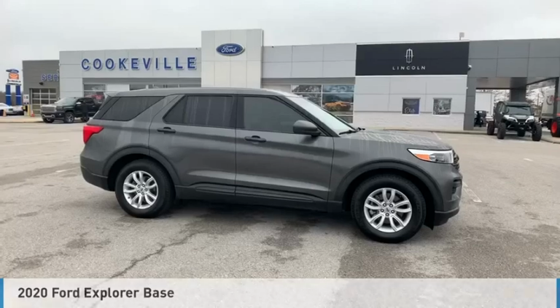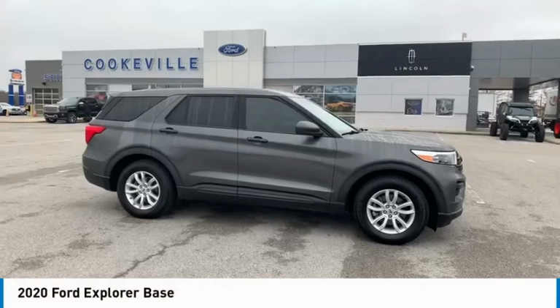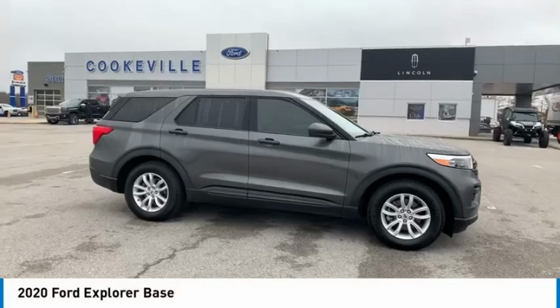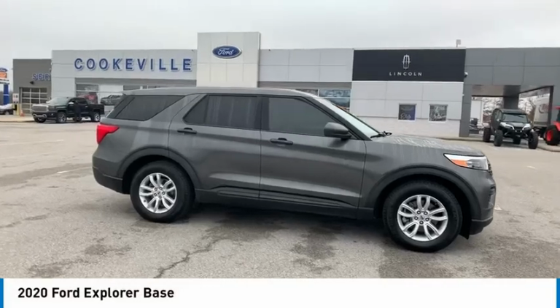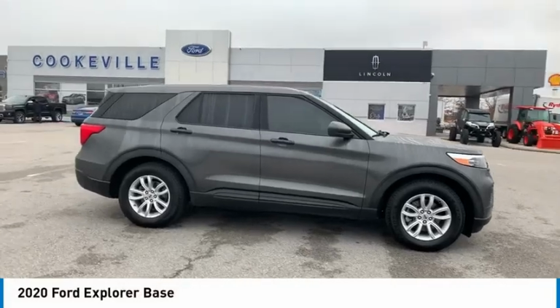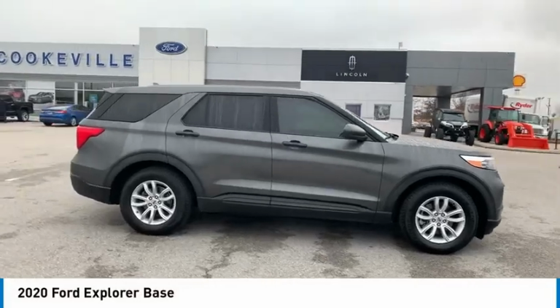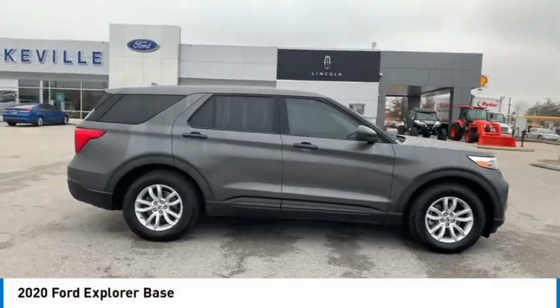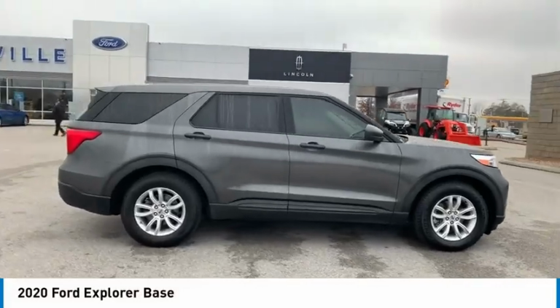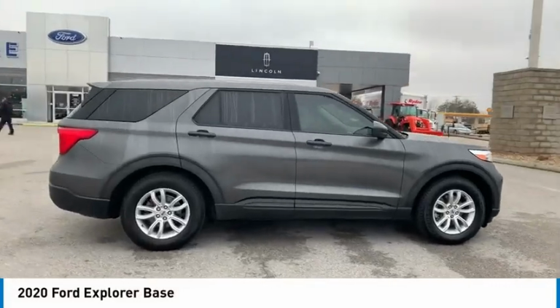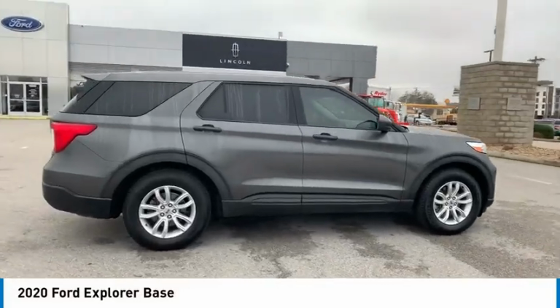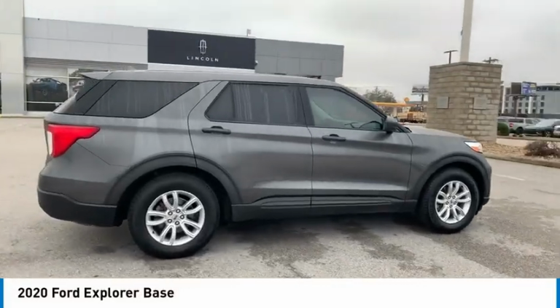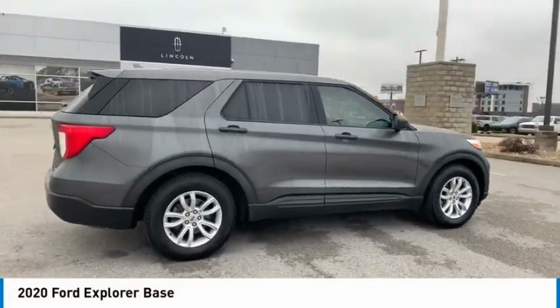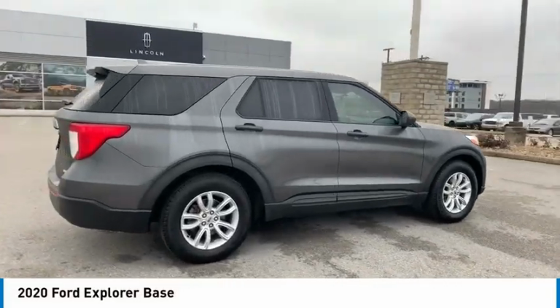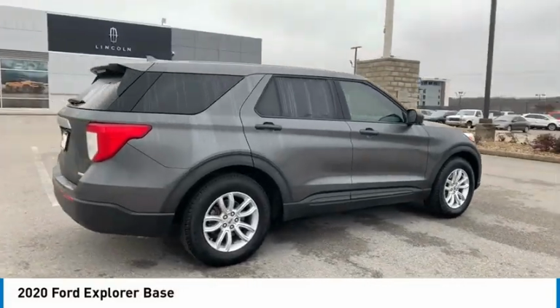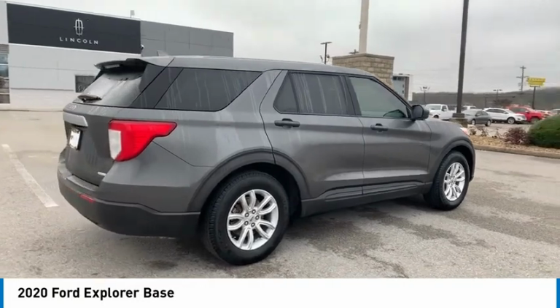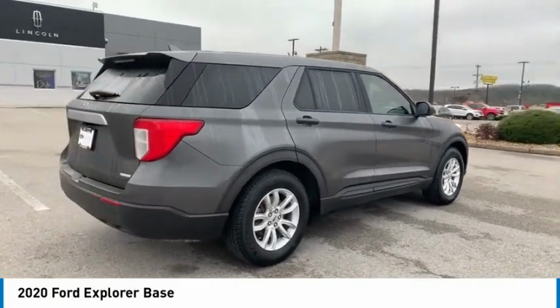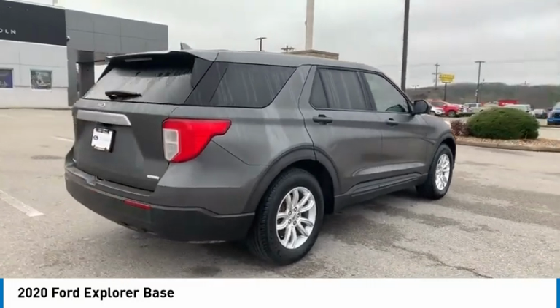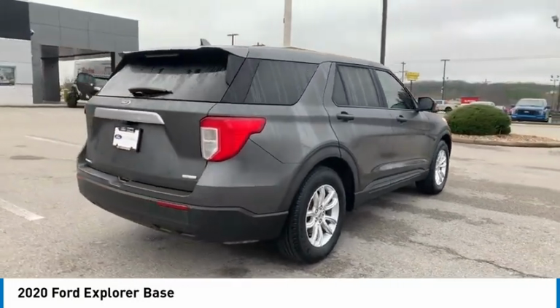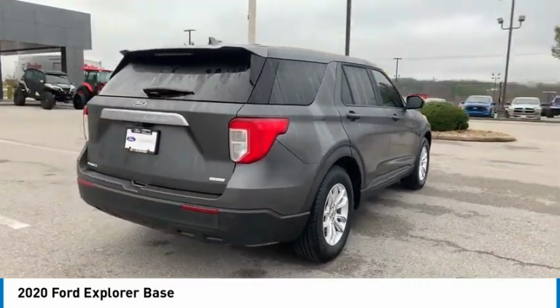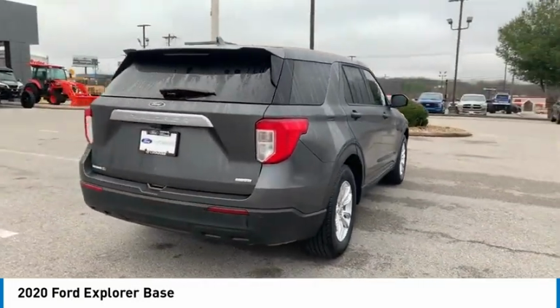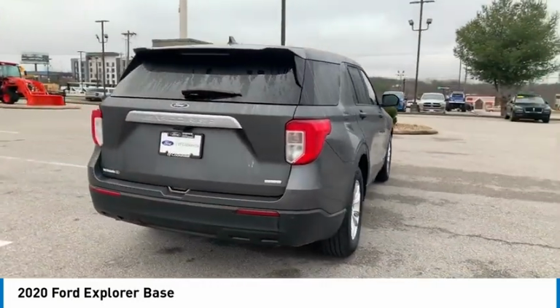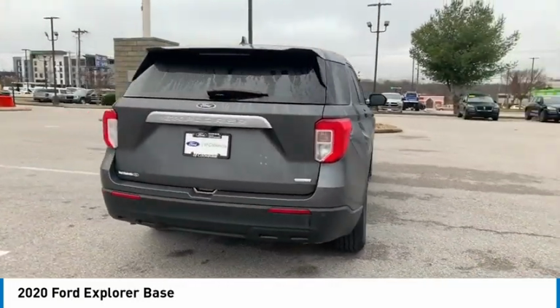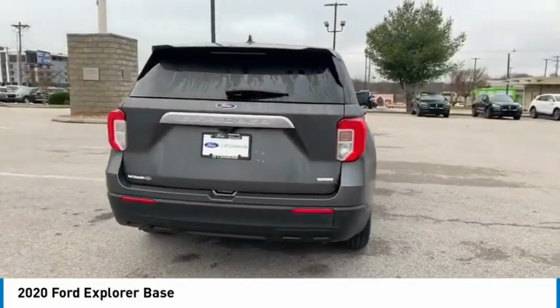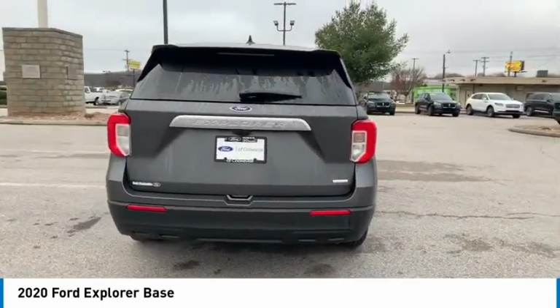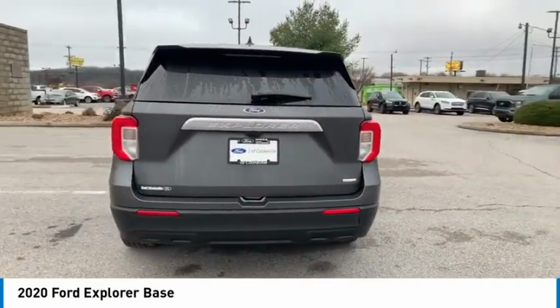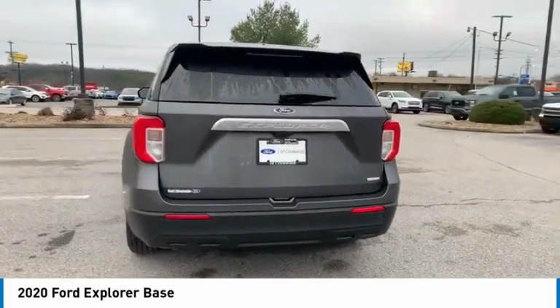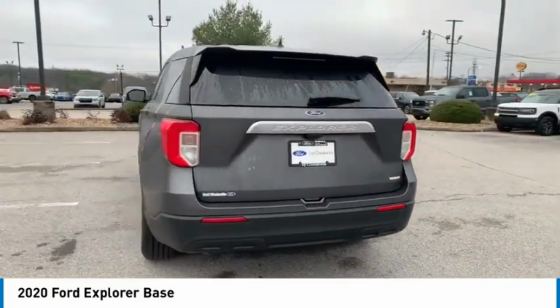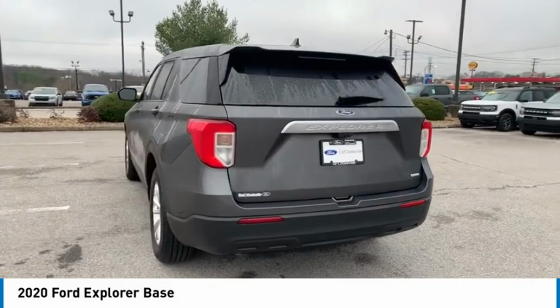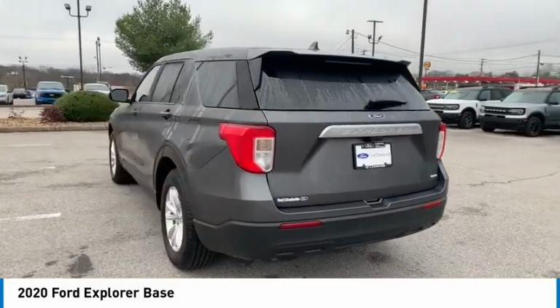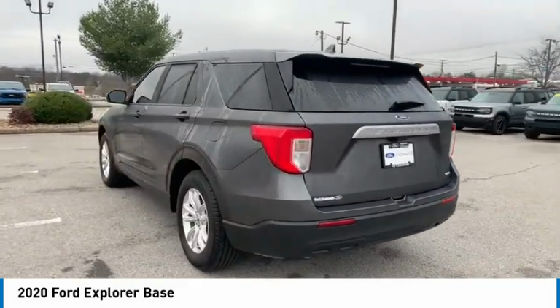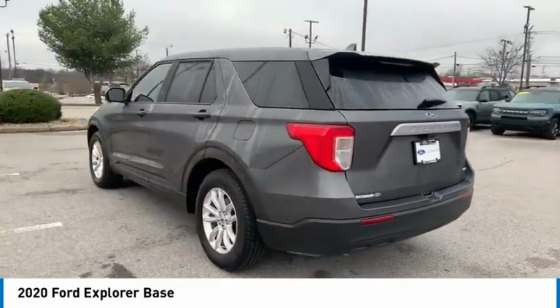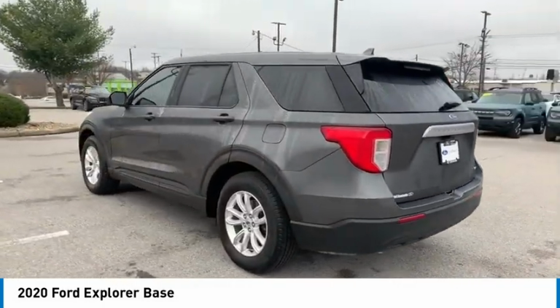Stop by and take a look at the 2020 Explorer. You've got a lot of capabilities to call on in a Ford Explorer. Don't underestimate your choices. Here are some of this vehicle's great options.